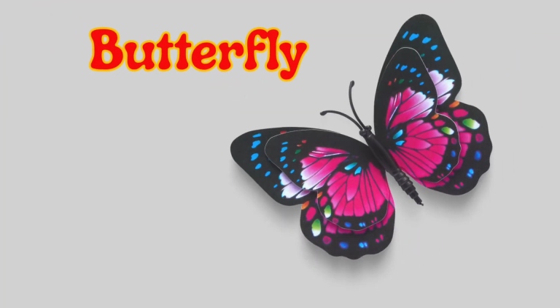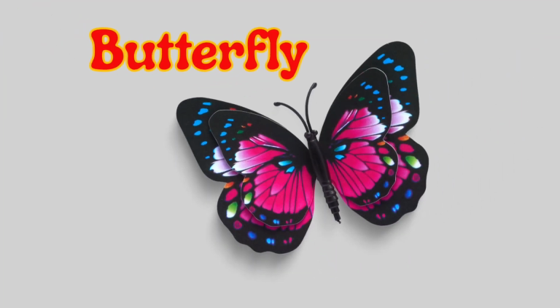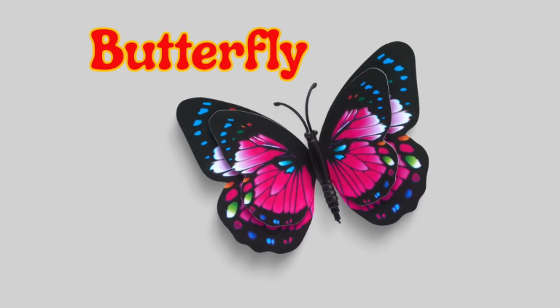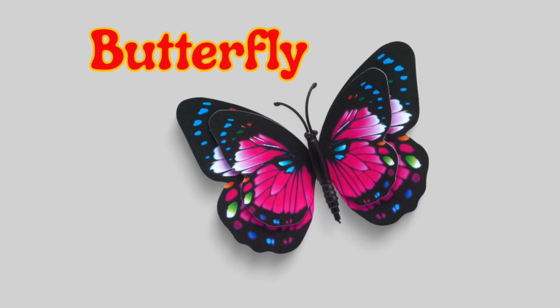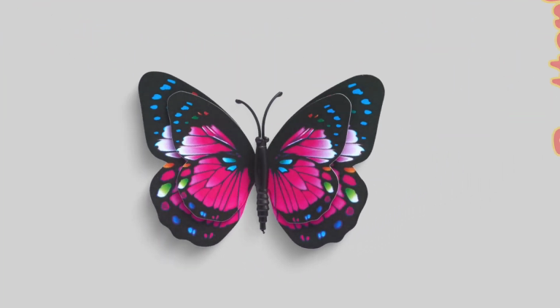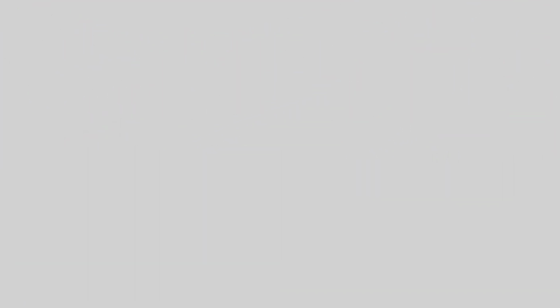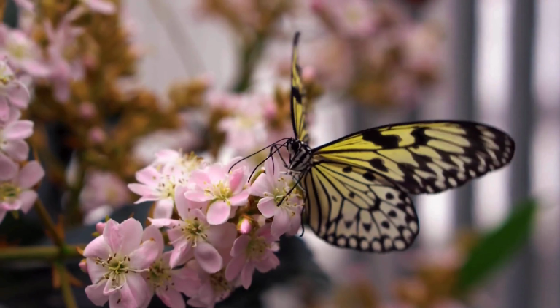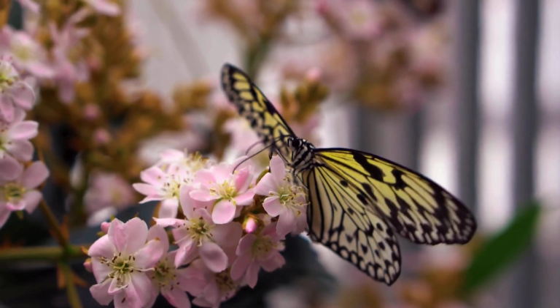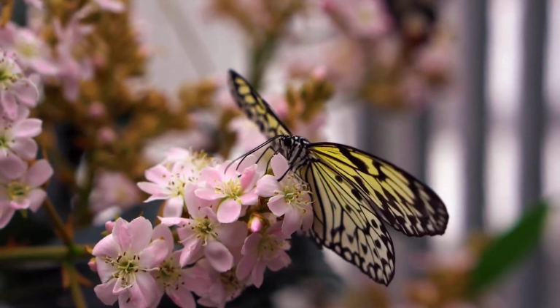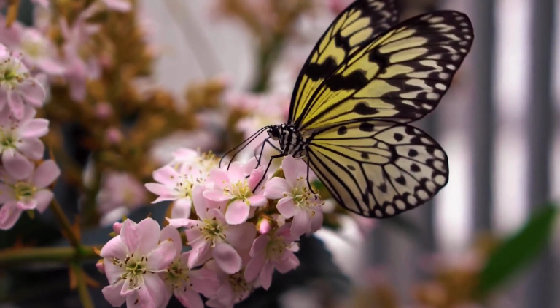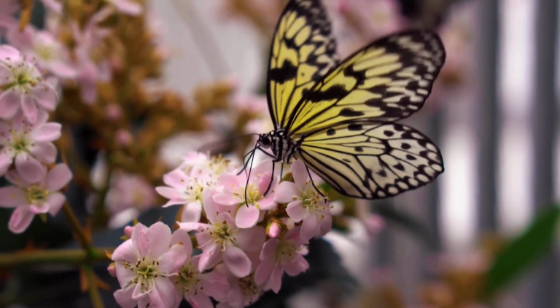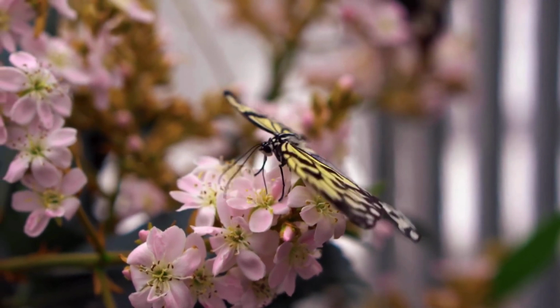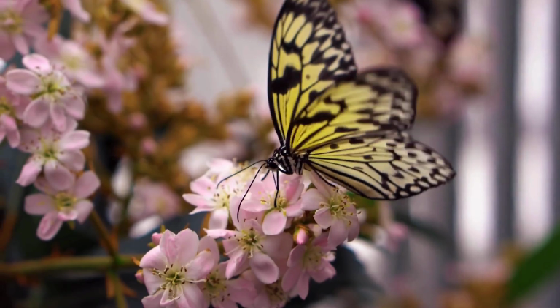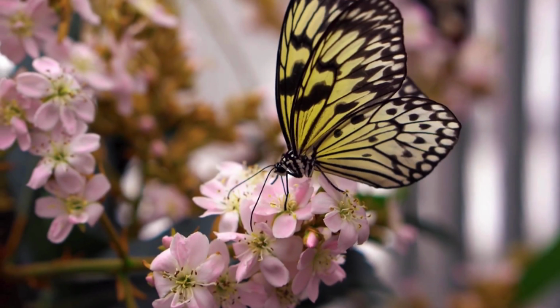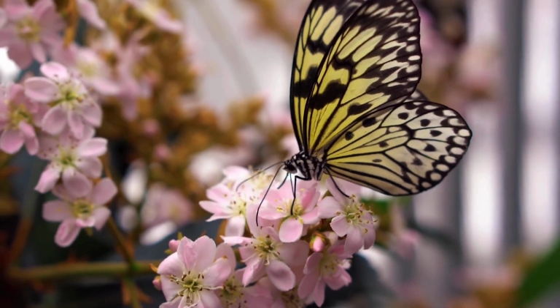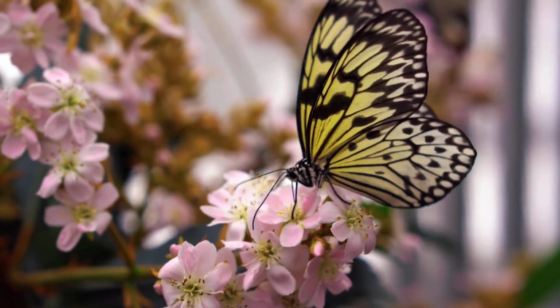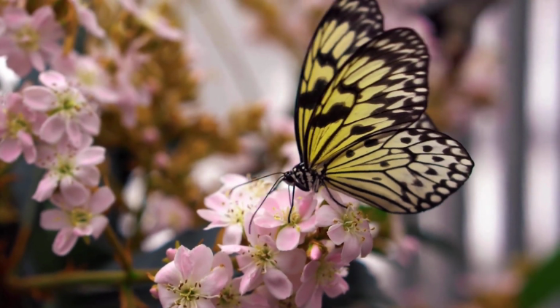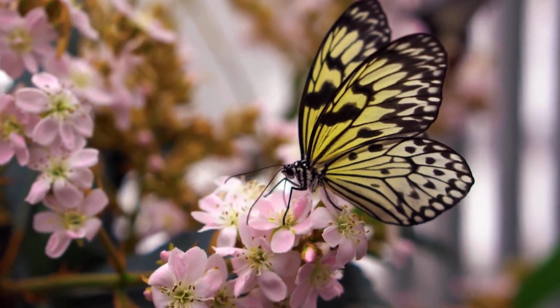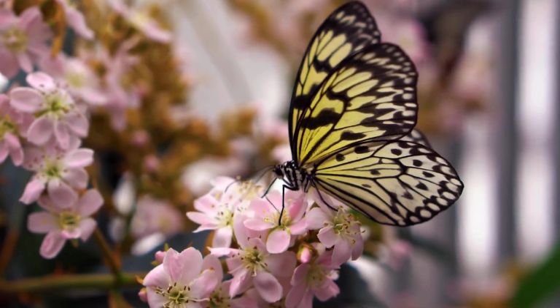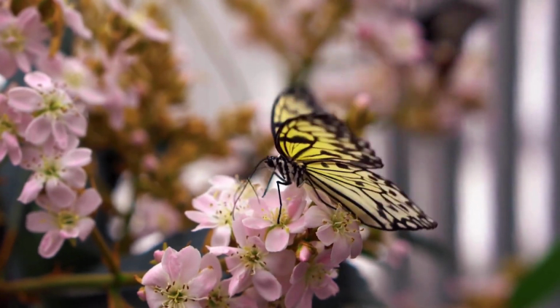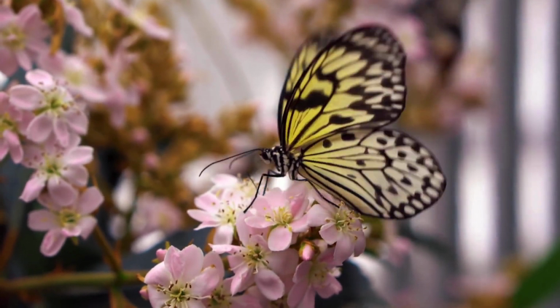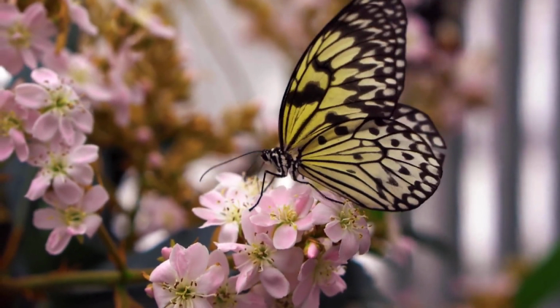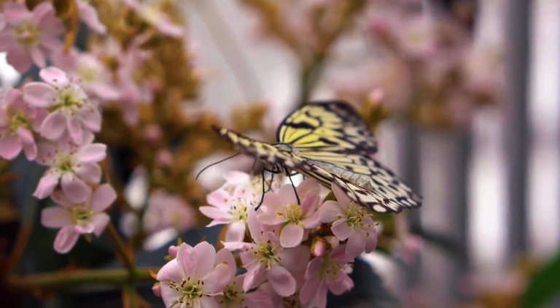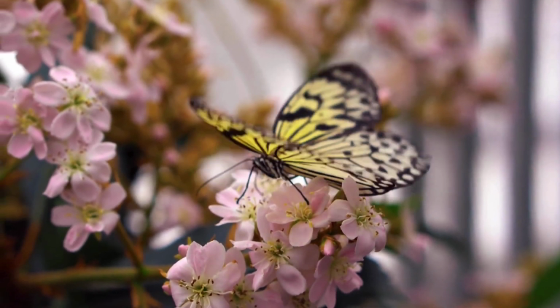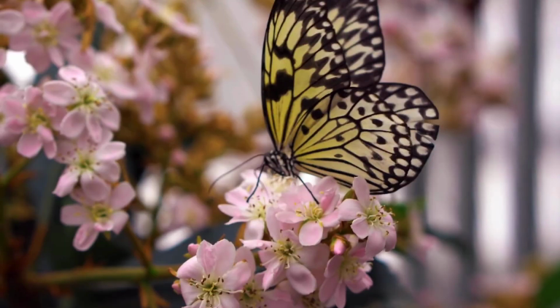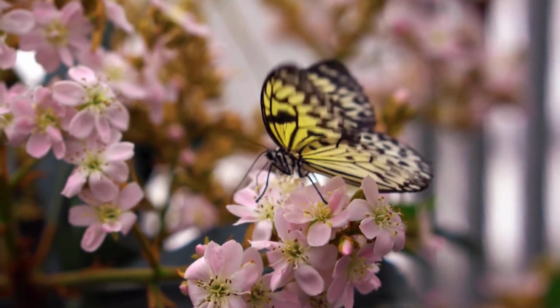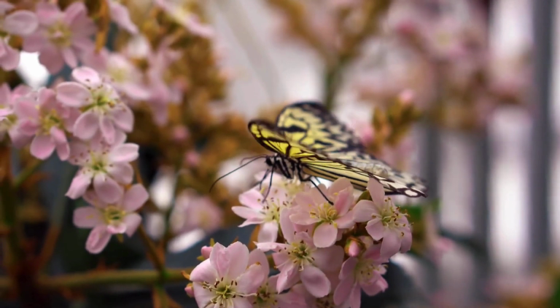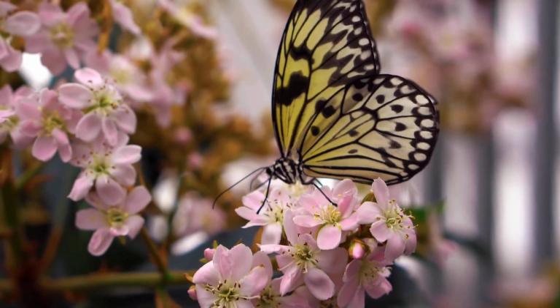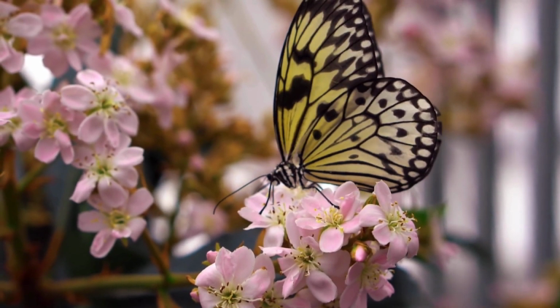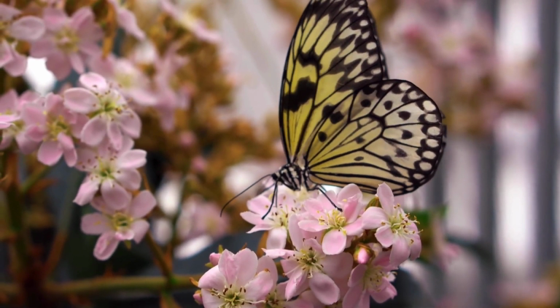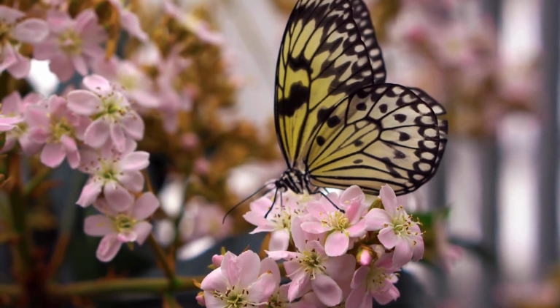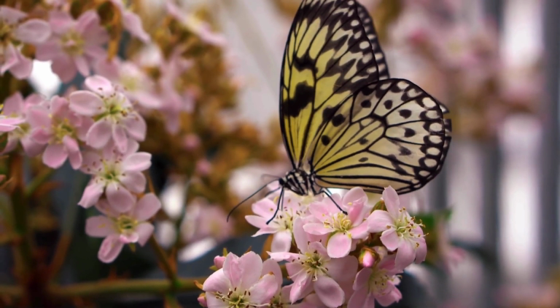Butterfly. A butterfly is a colorful insect with big, beautiful wings. It flies from flower to flower, sipping sweet nectar. Butterflies start life as a caterpillar, then grow wings and become one of the prettiest insects in nature.